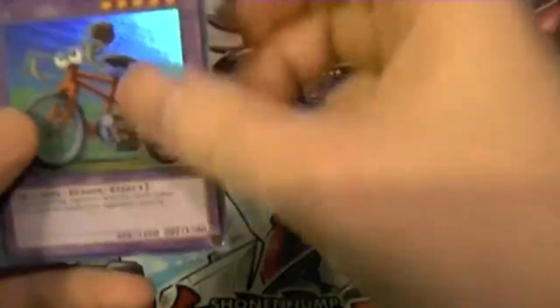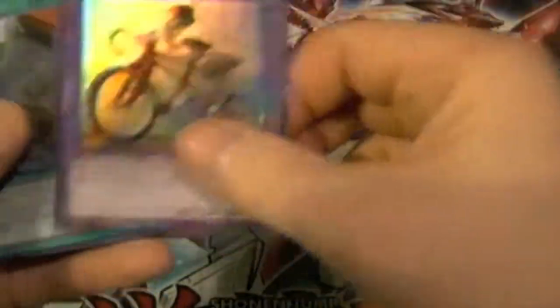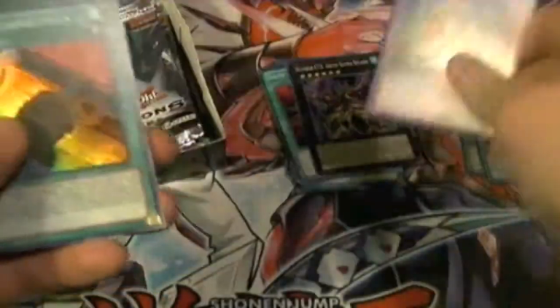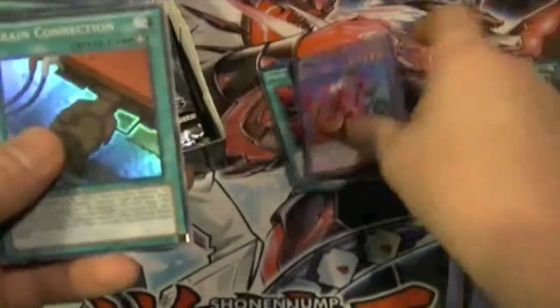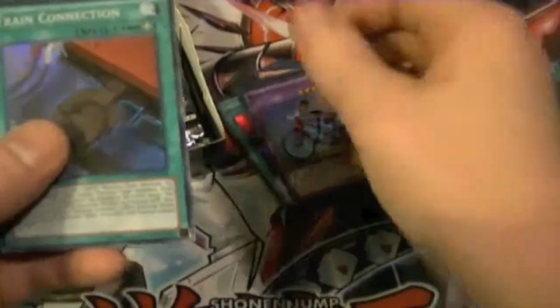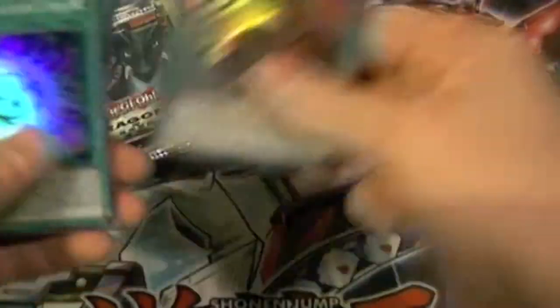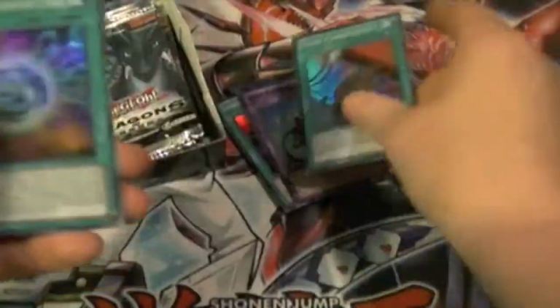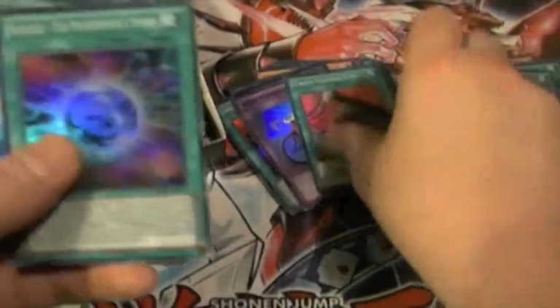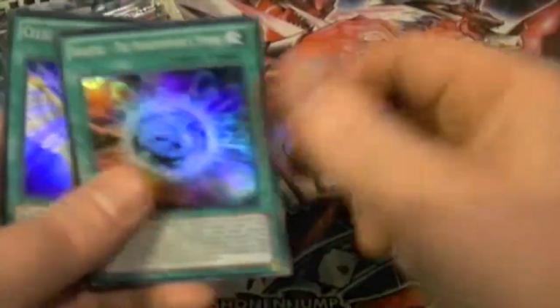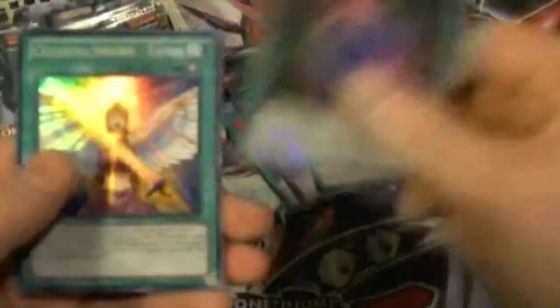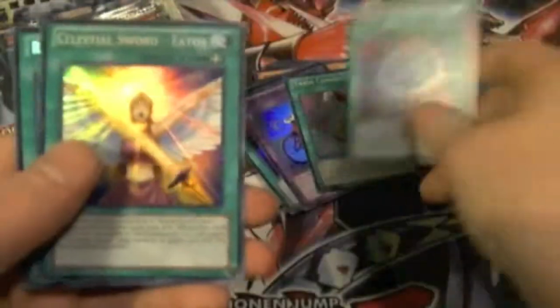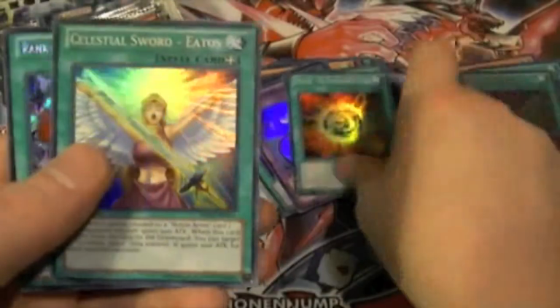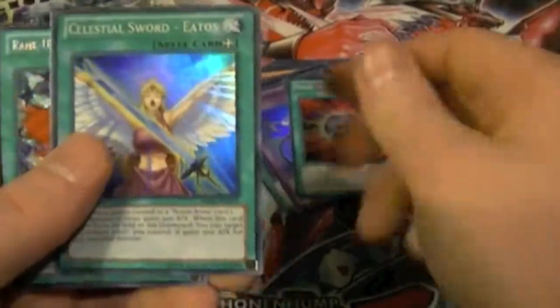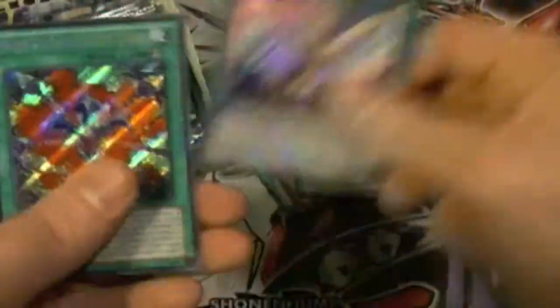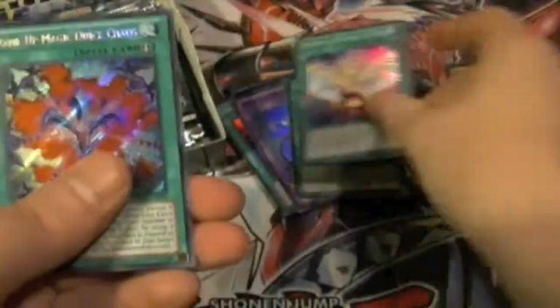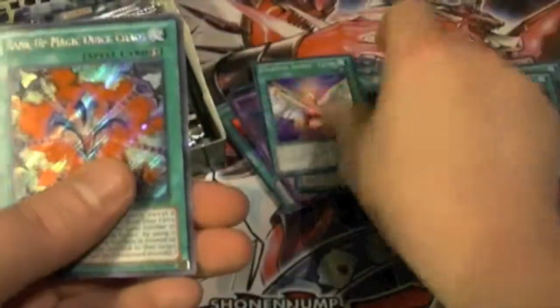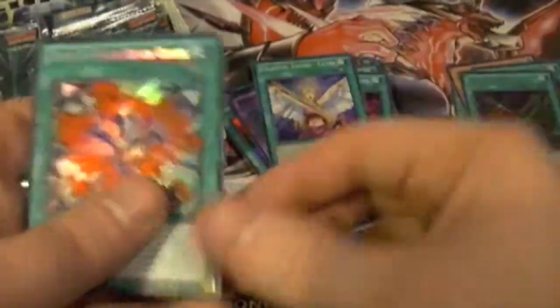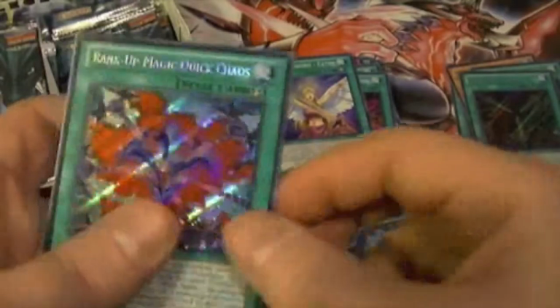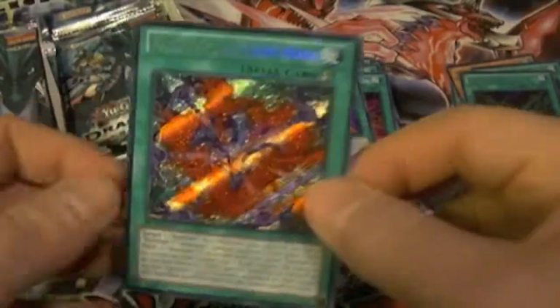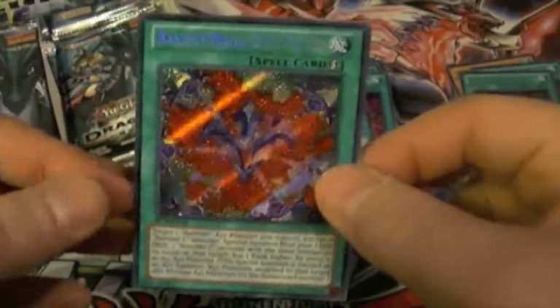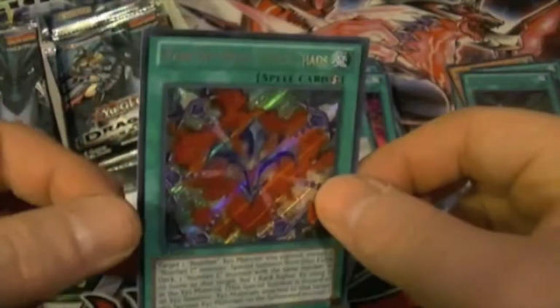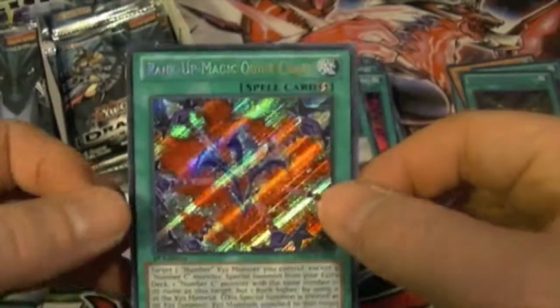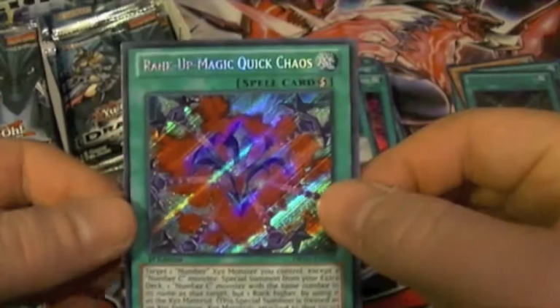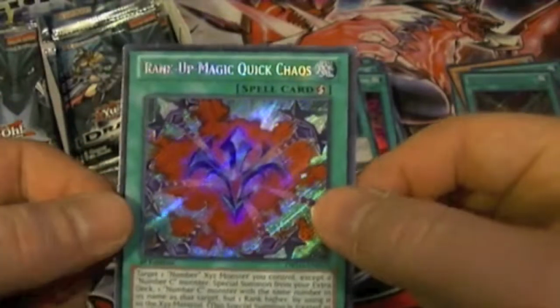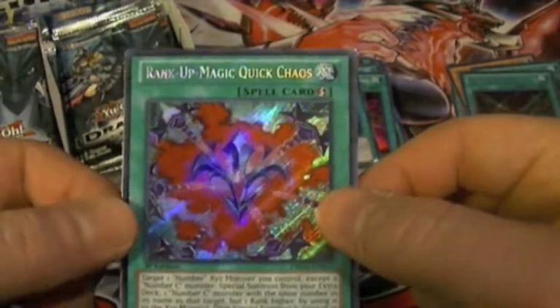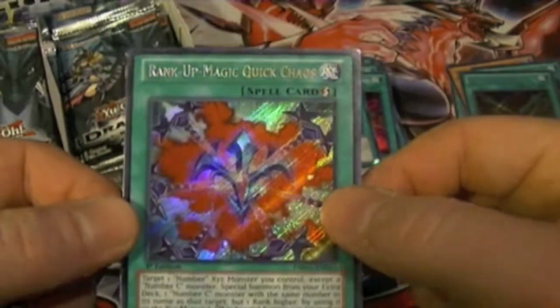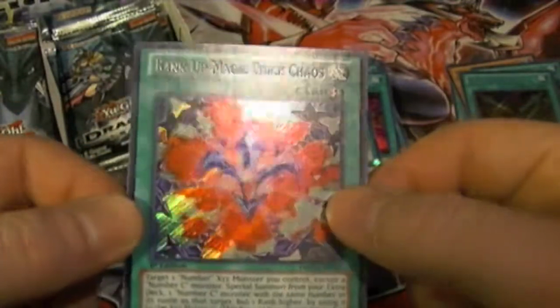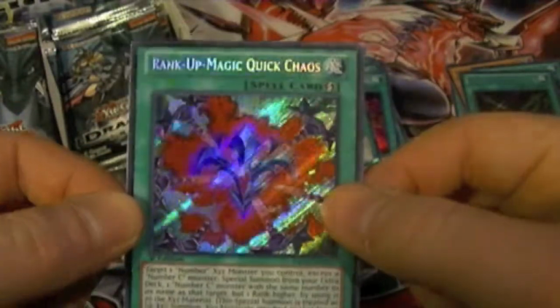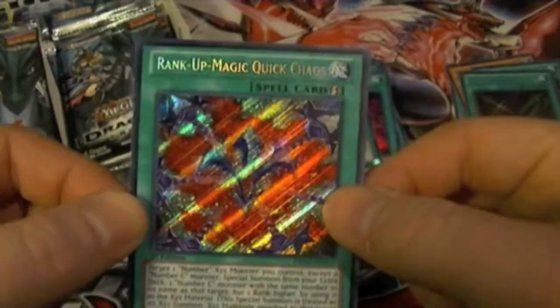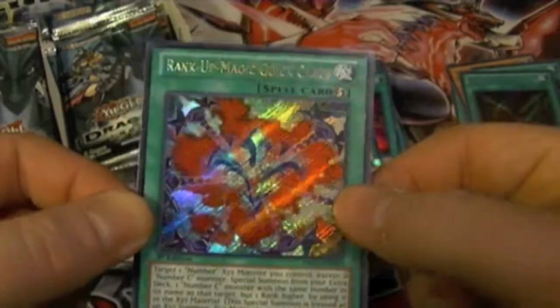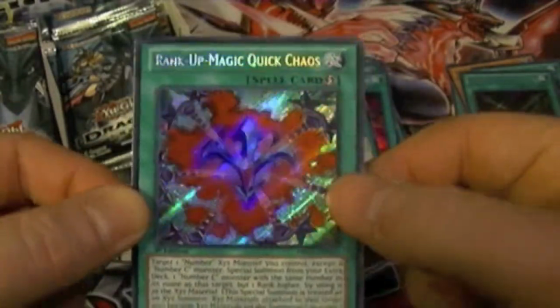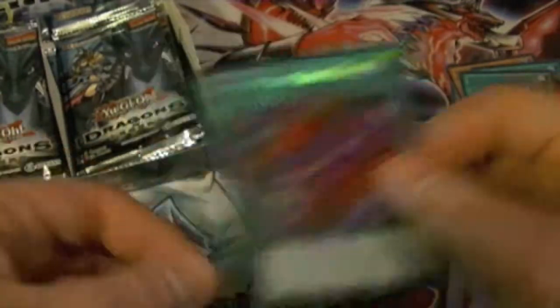So we have Parasychroid, Train Connection, Sabatiel, Celestial Sword, and one of the new Rank Up Magics — Rank Up Magic Quick Chaos.